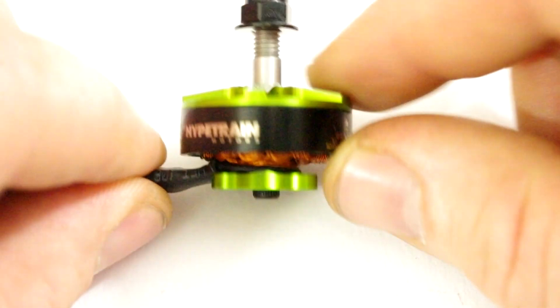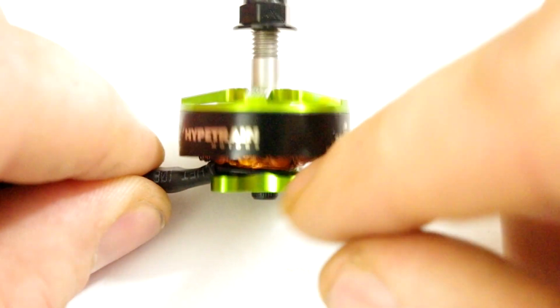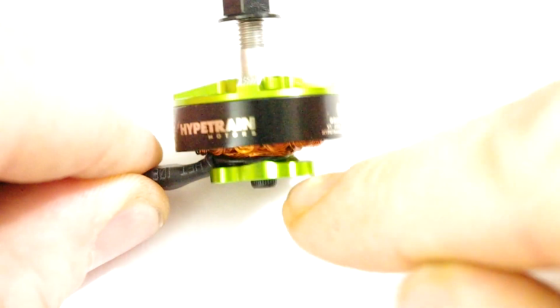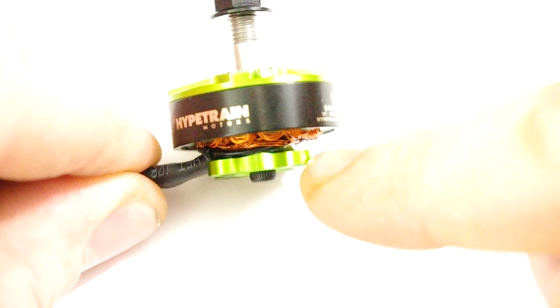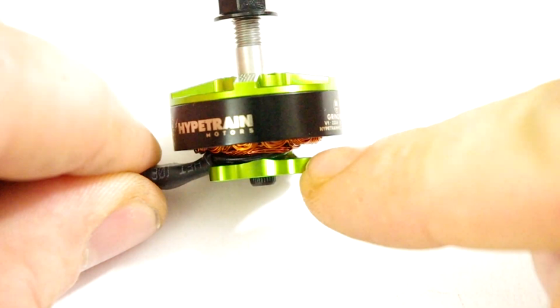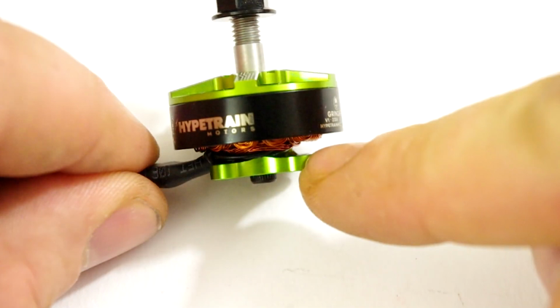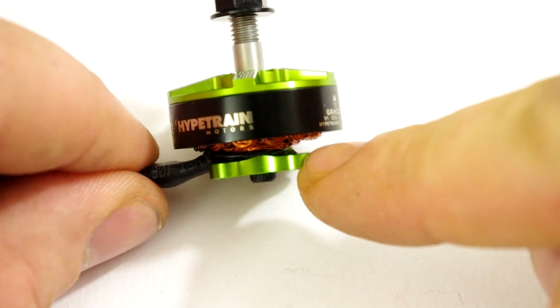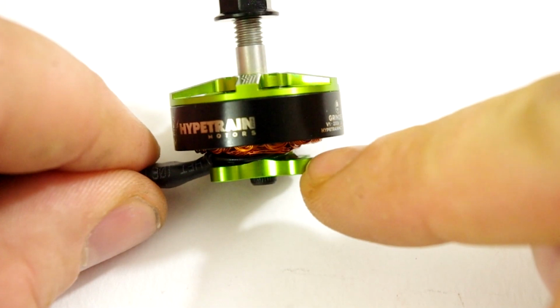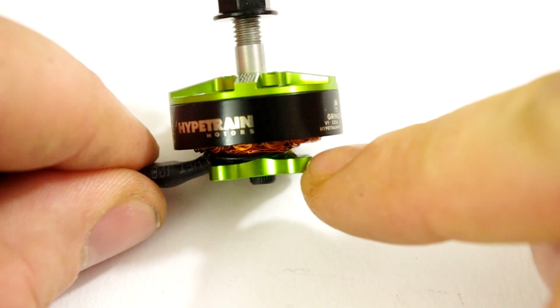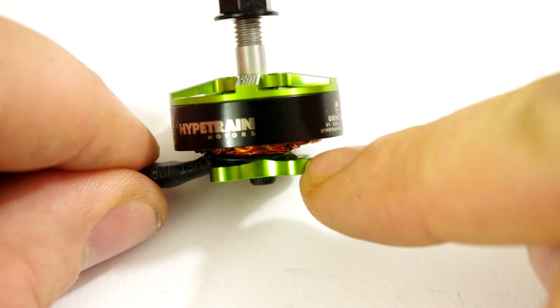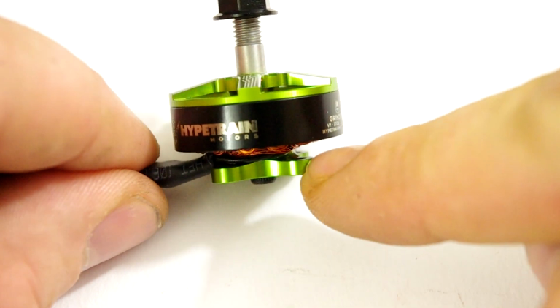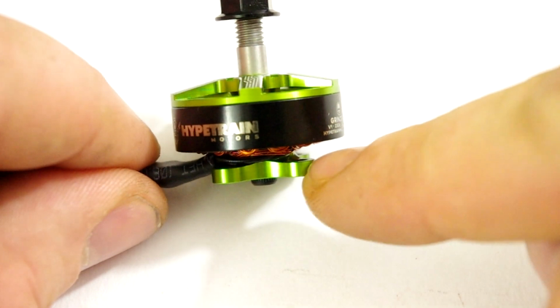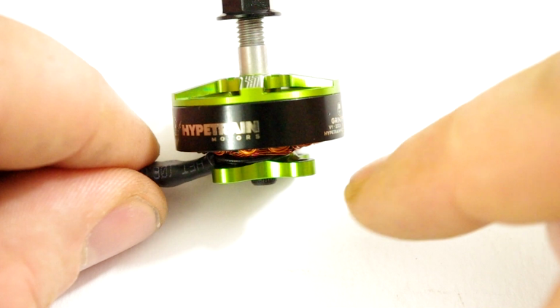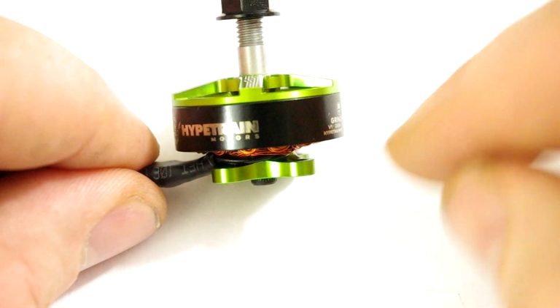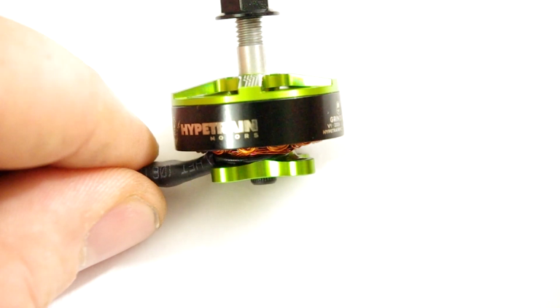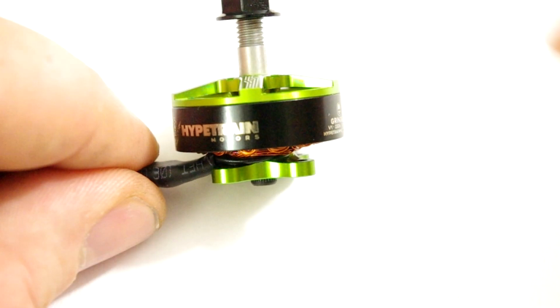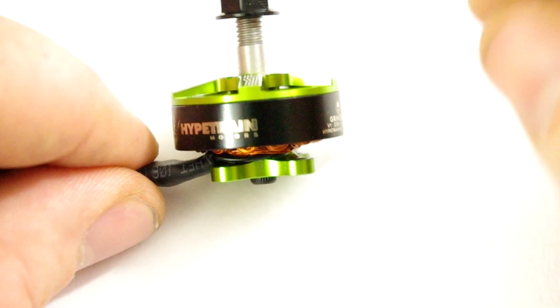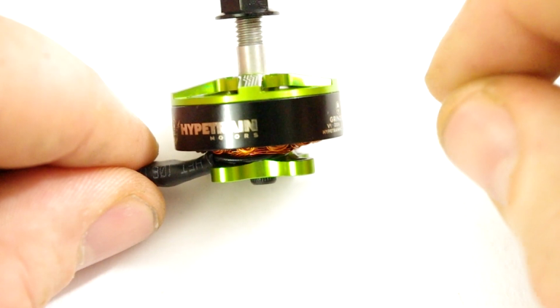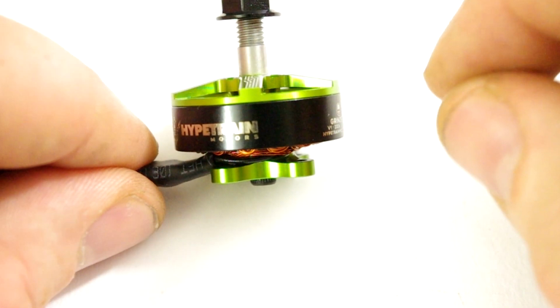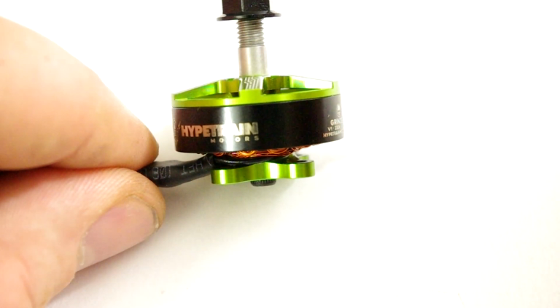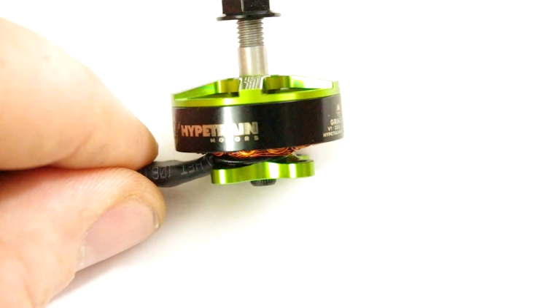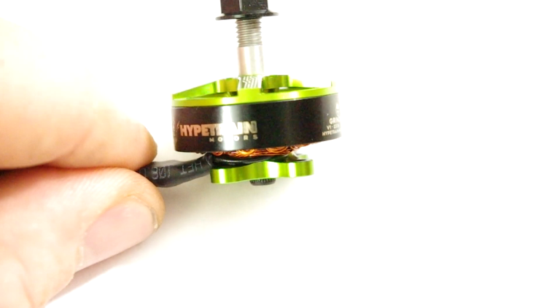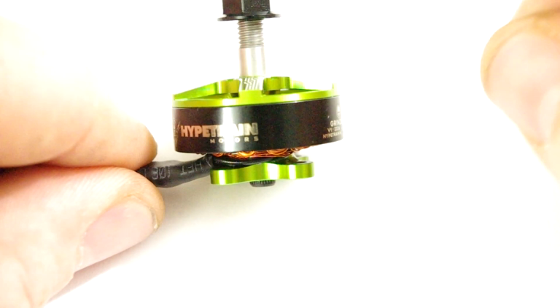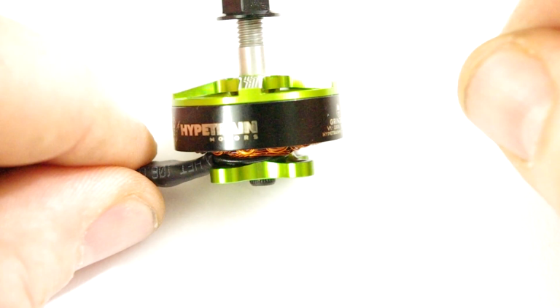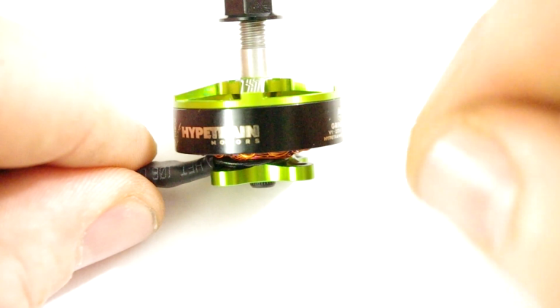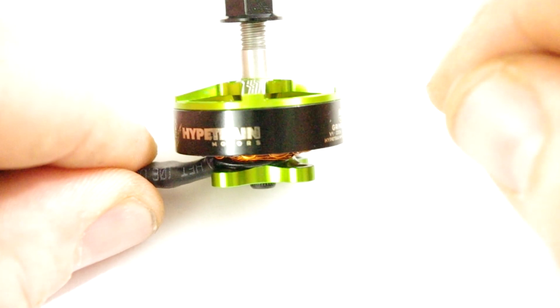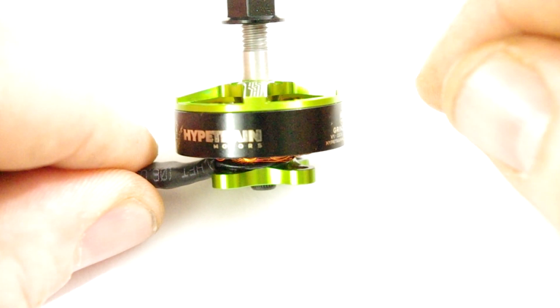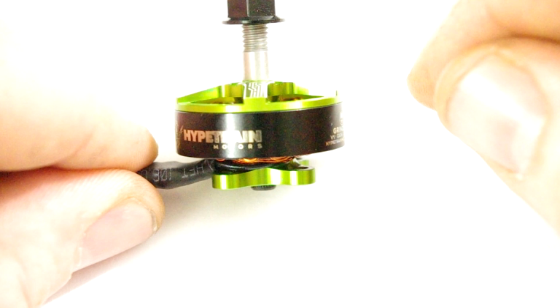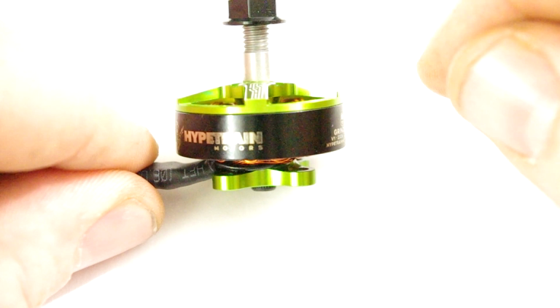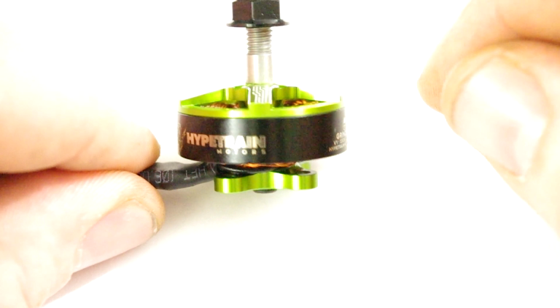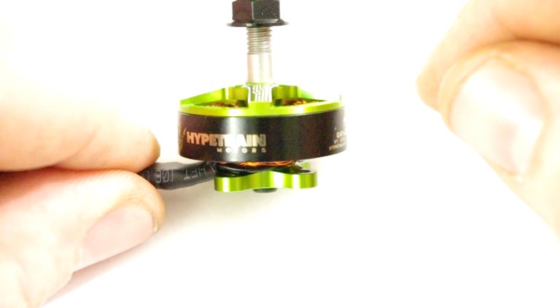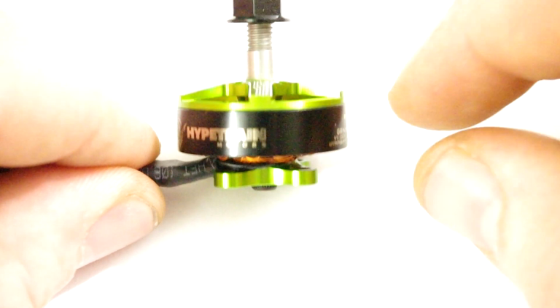Also the base plate — this is a little bit thicker than the standard ones as well from what I can gather. So due to that, hopefully it should last a little bit longer as well.